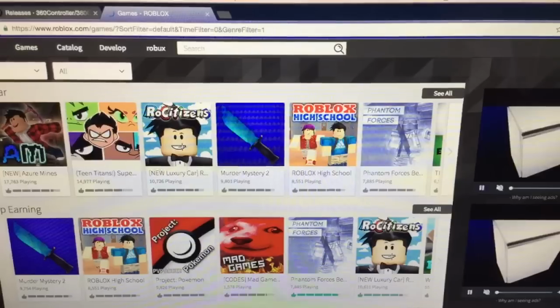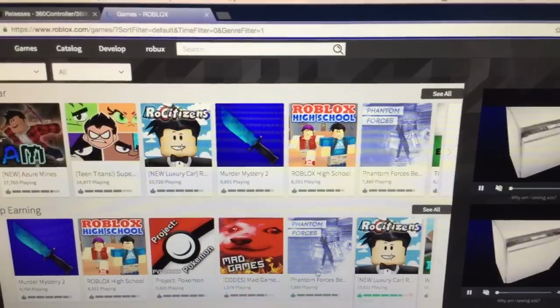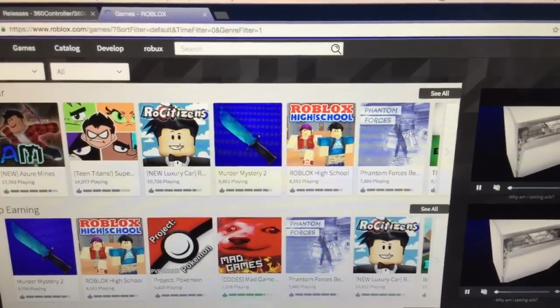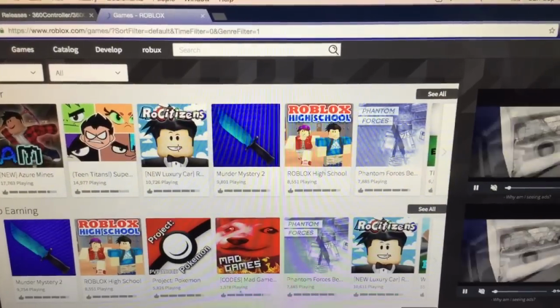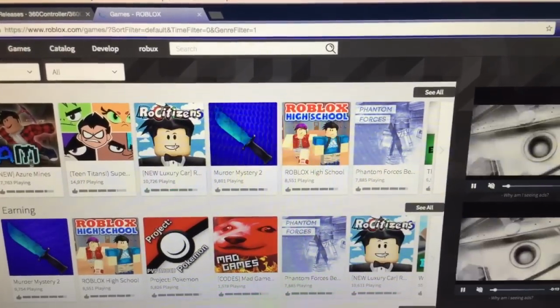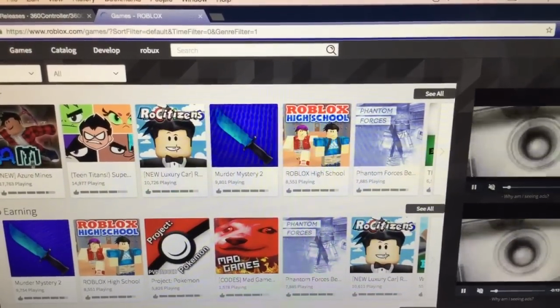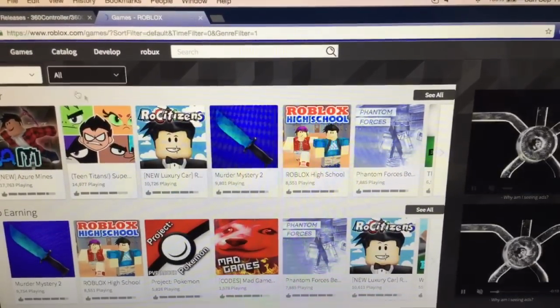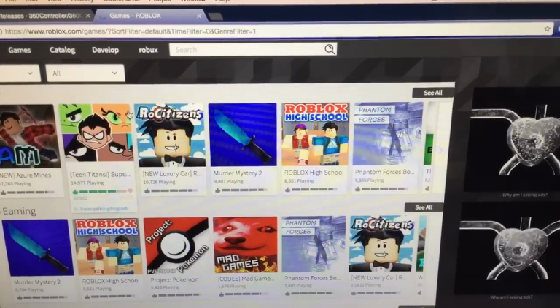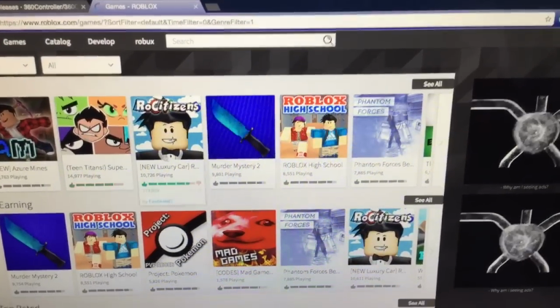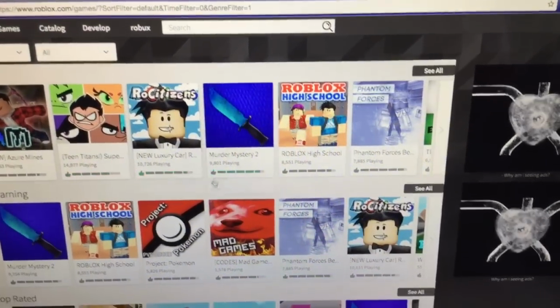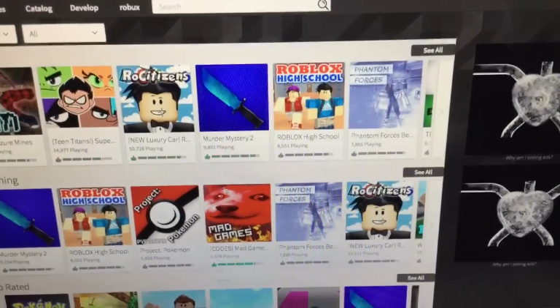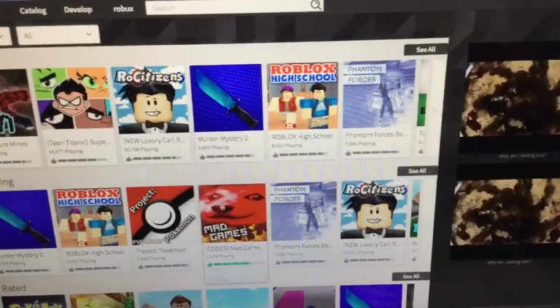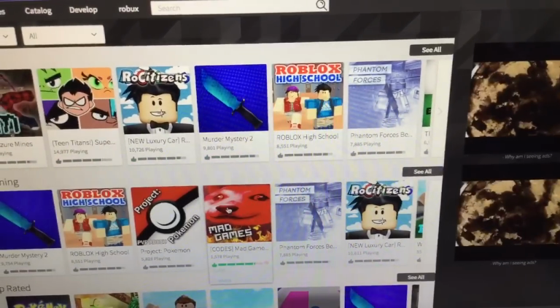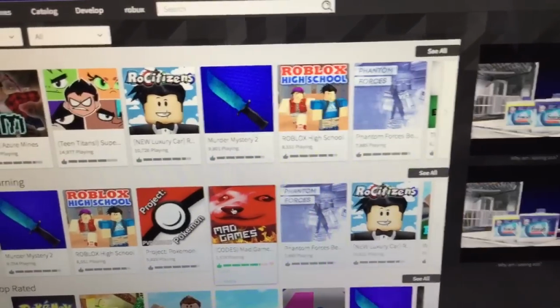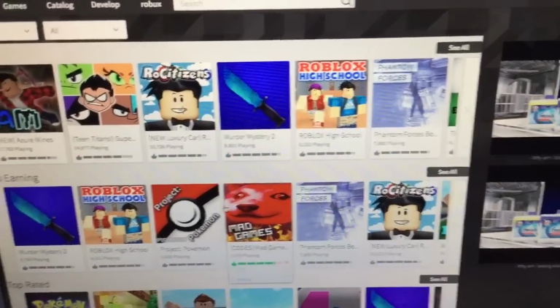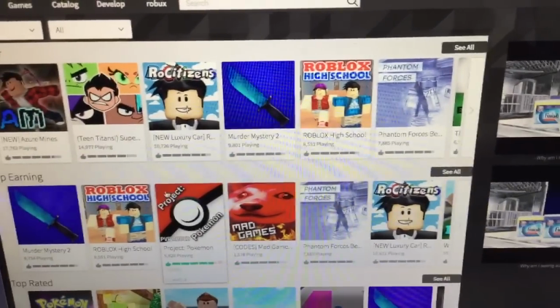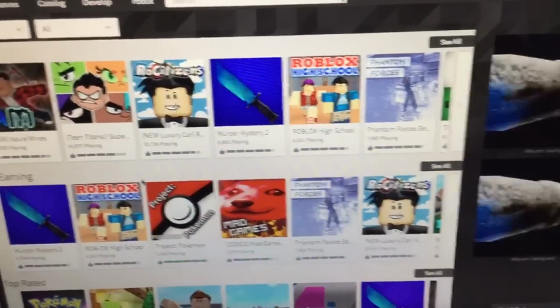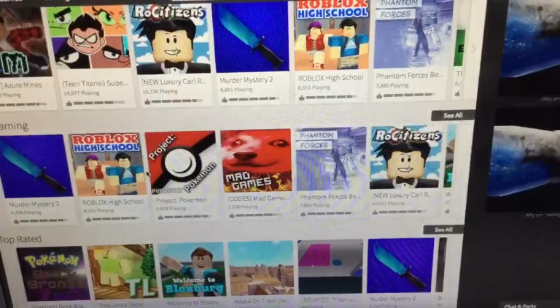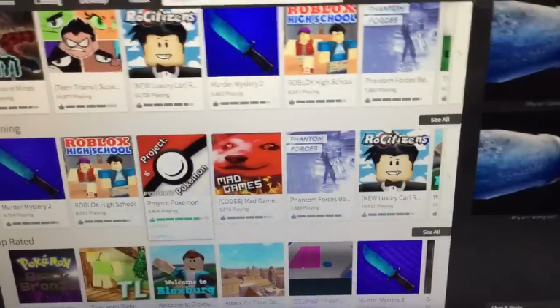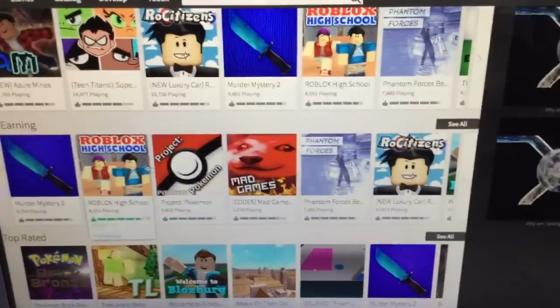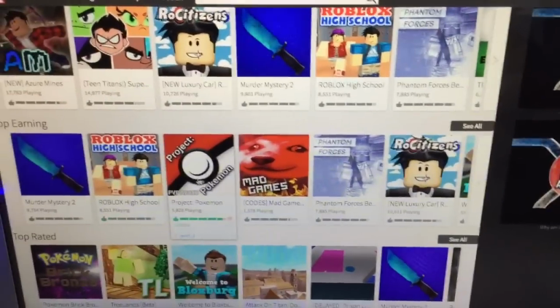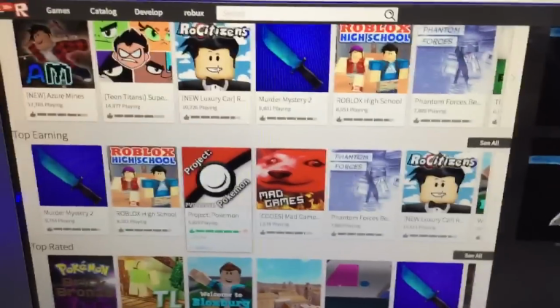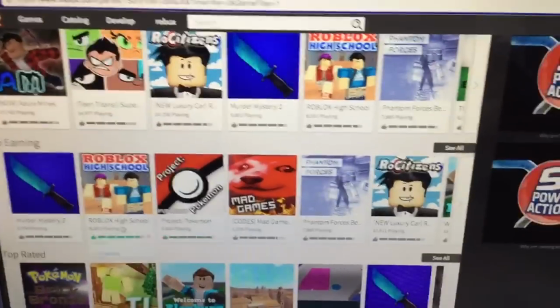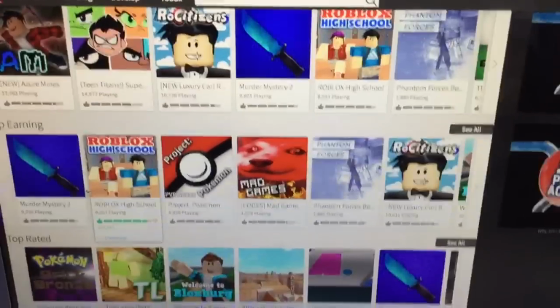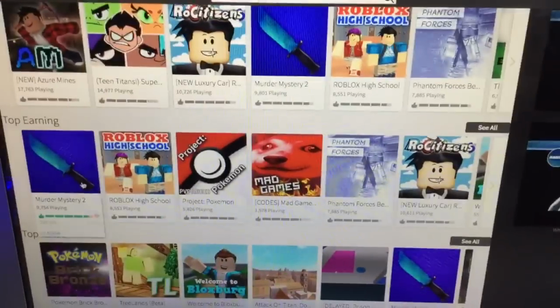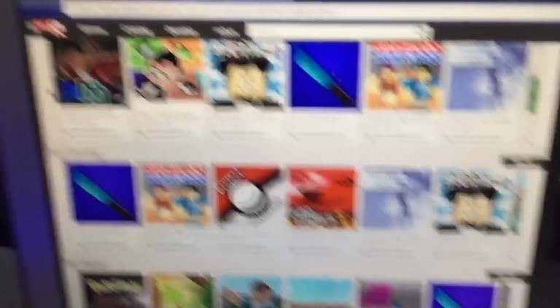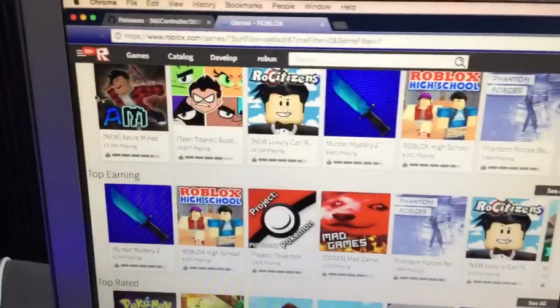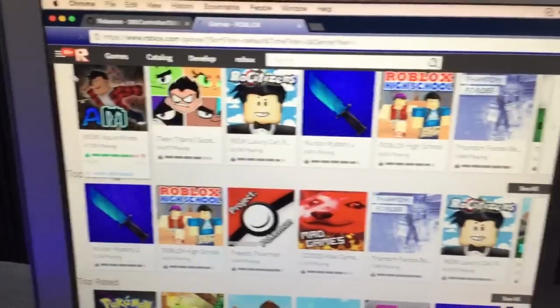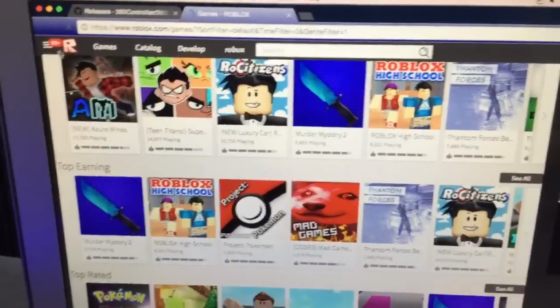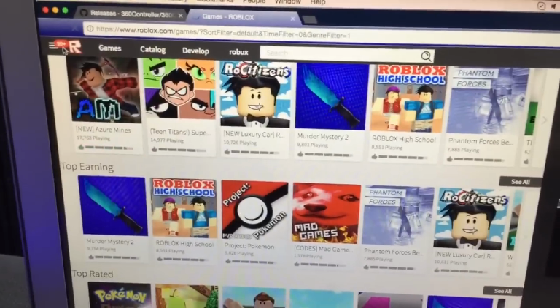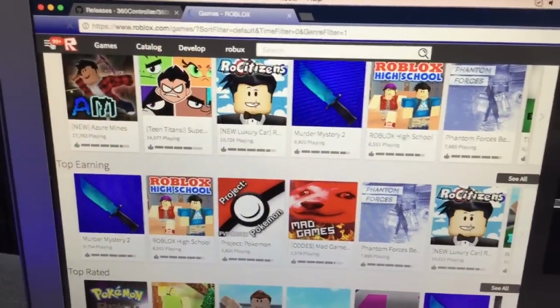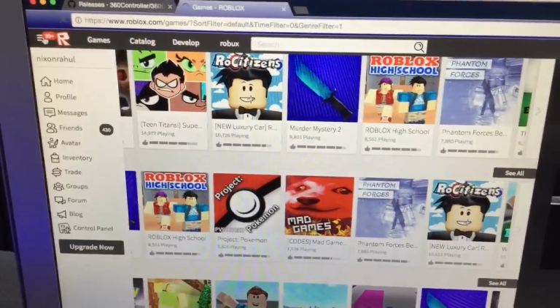I'm just going to launch a random game — let's go to one of my games.